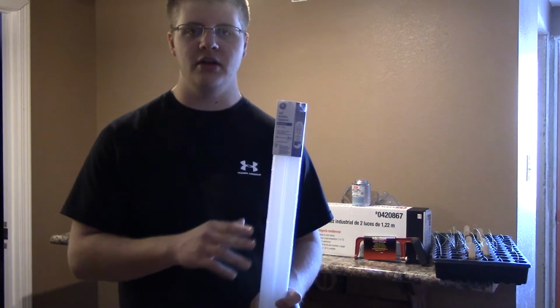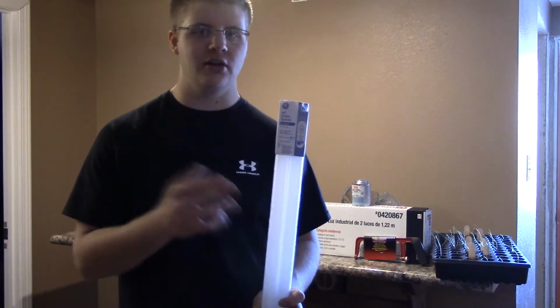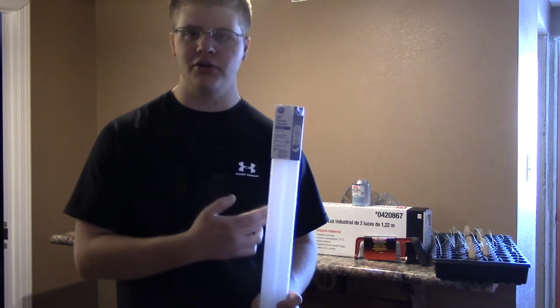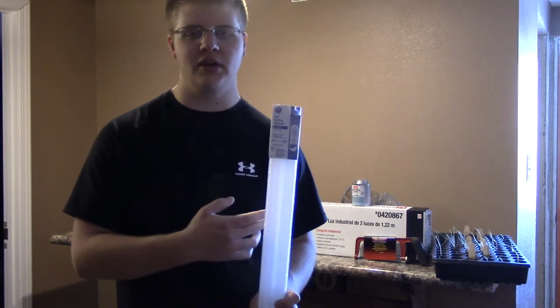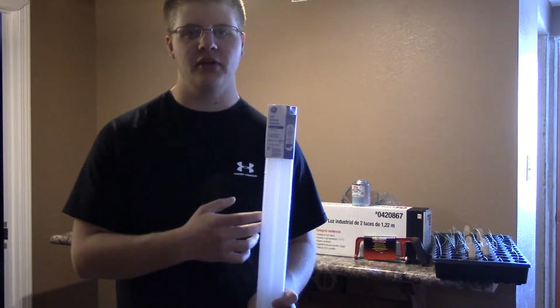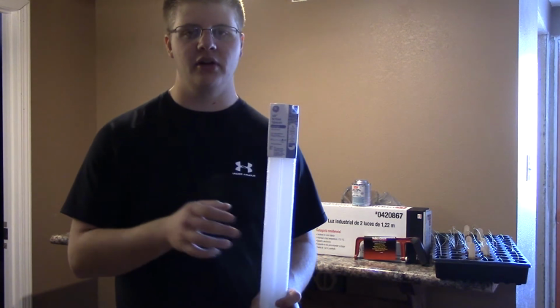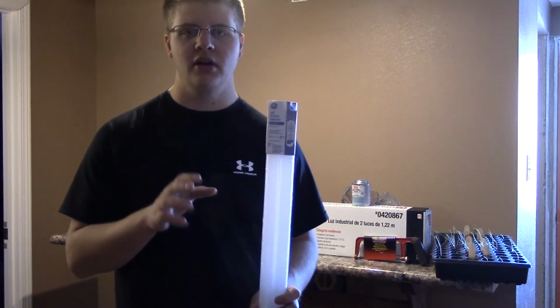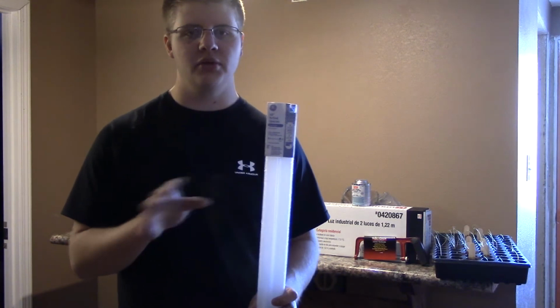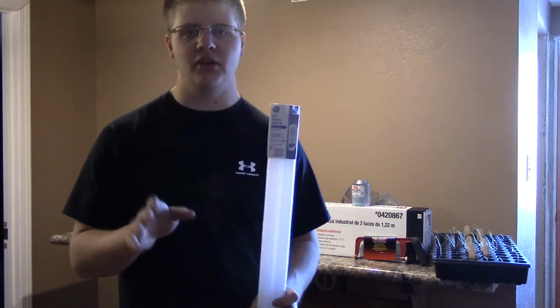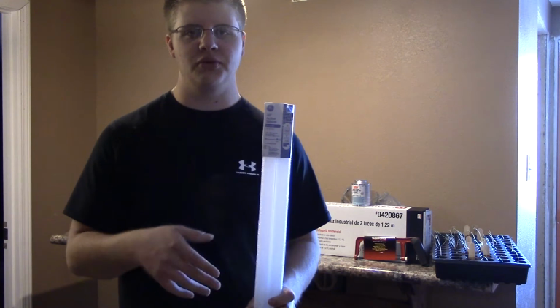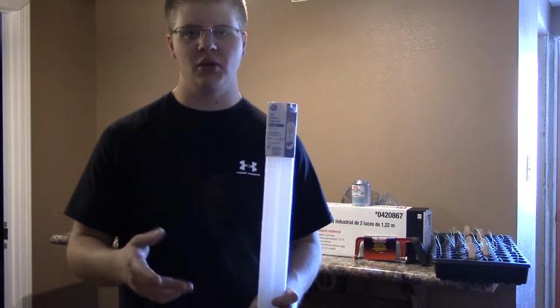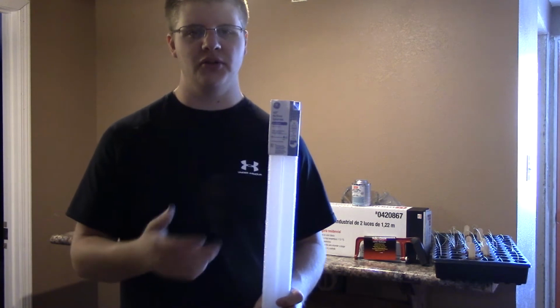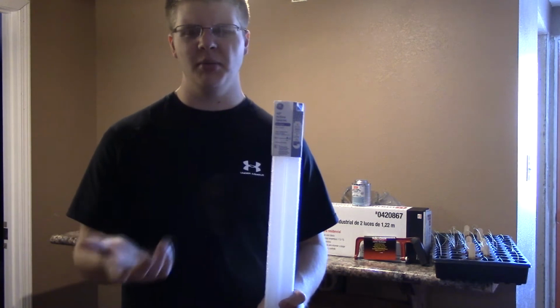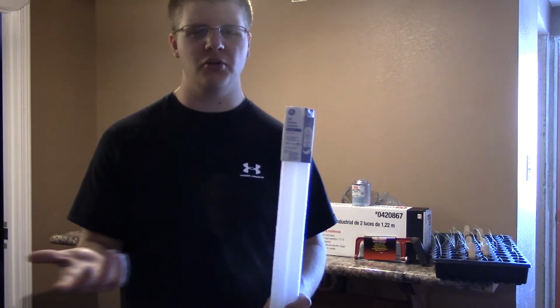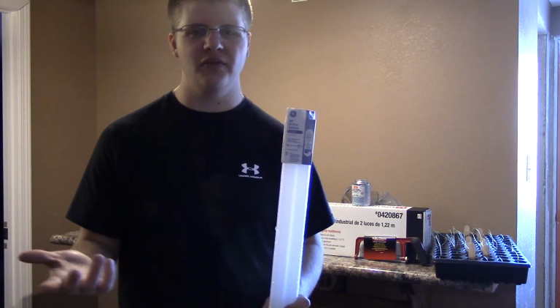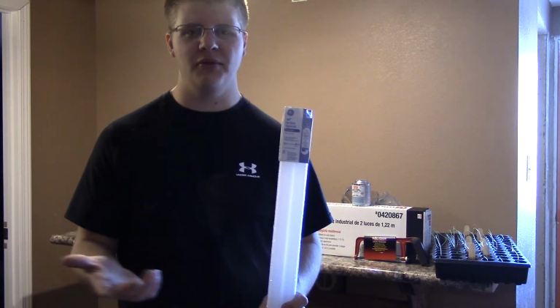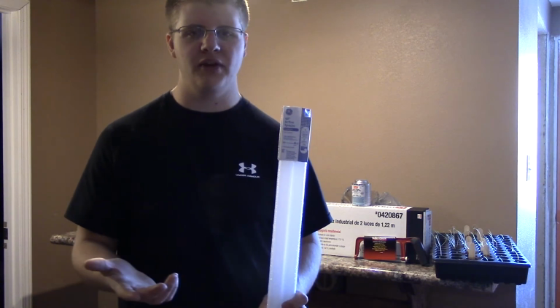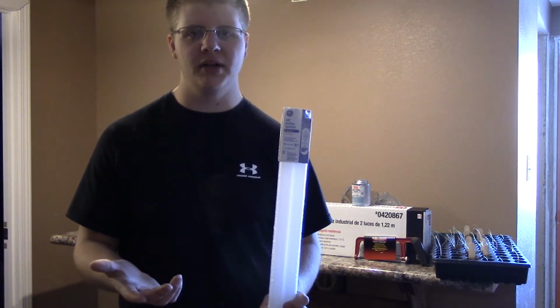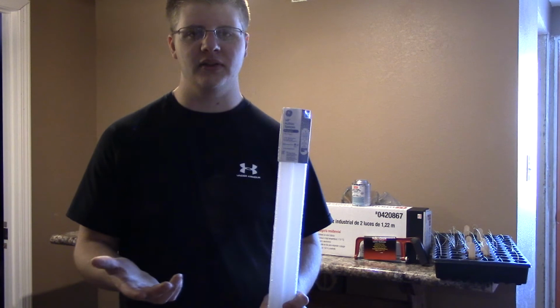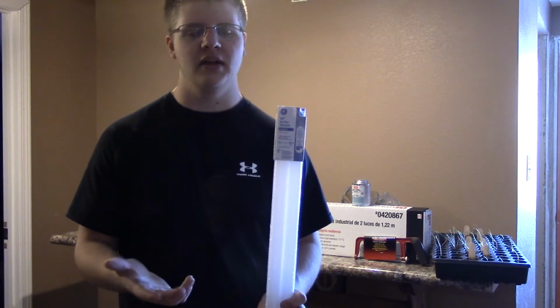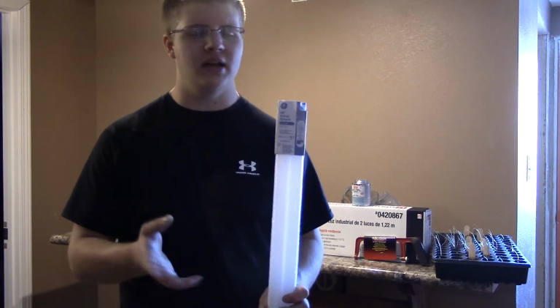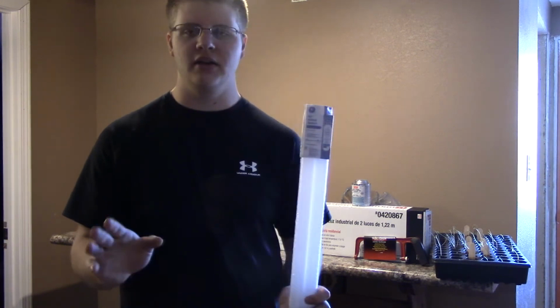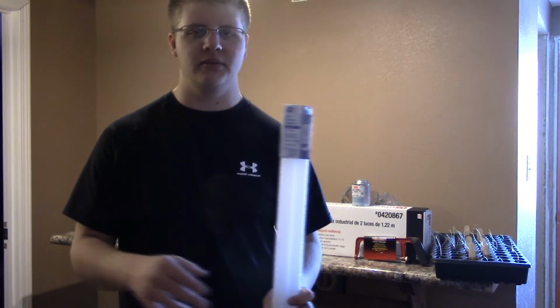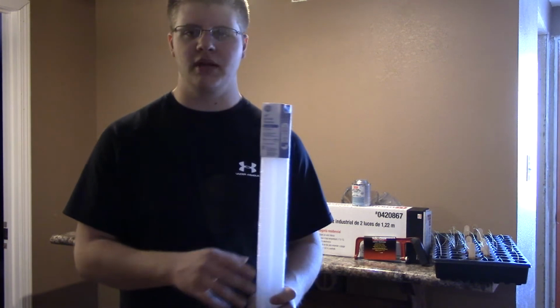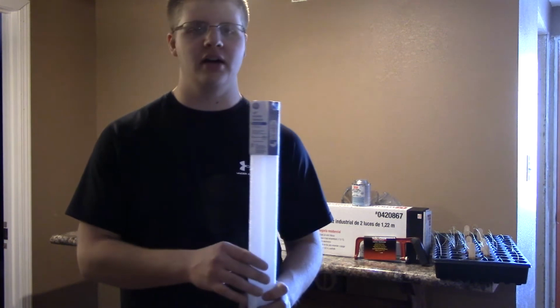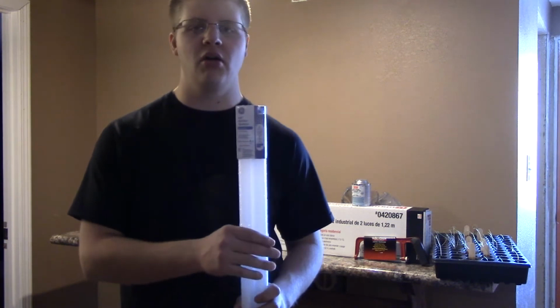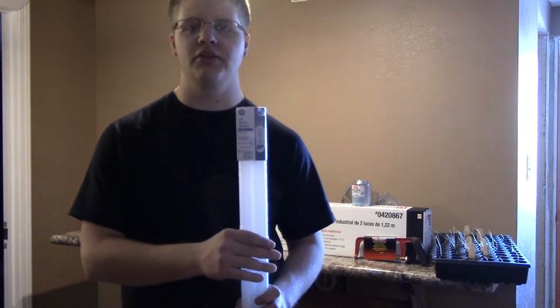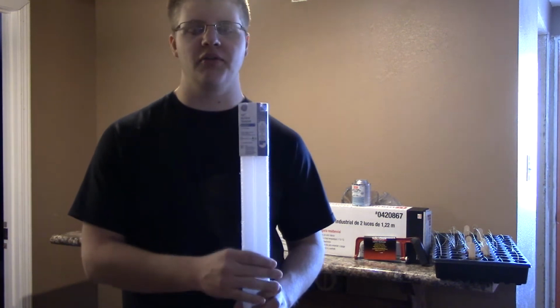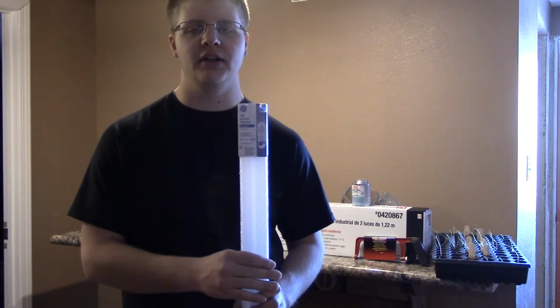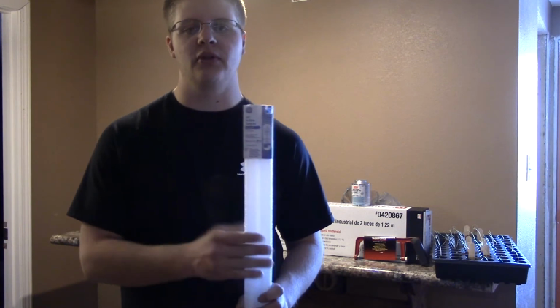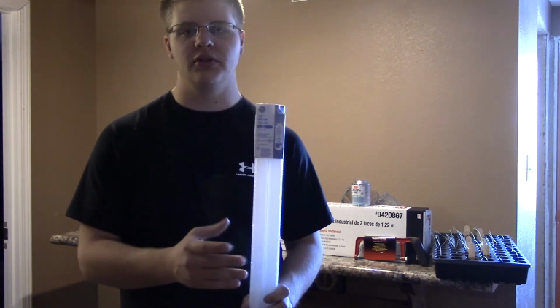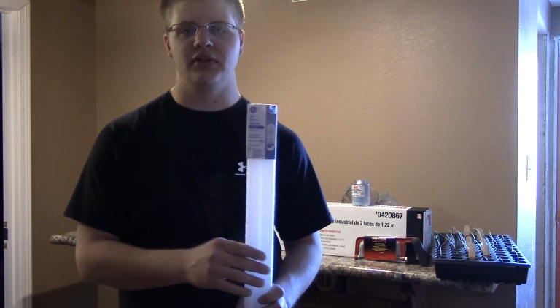It's real simple — just go in there. It took me about 25 to 35 minutes and I got all the stuff that I needed for under $60.